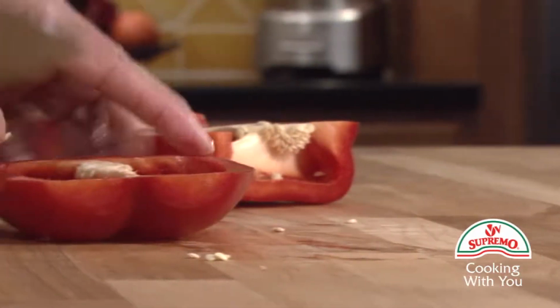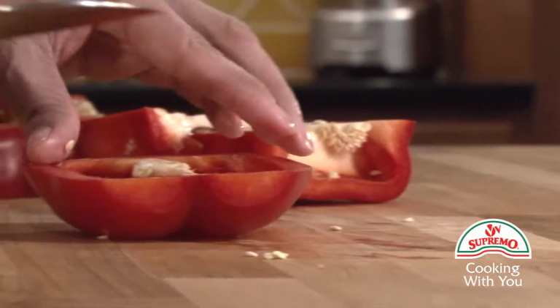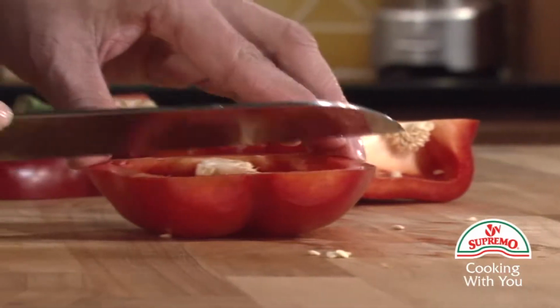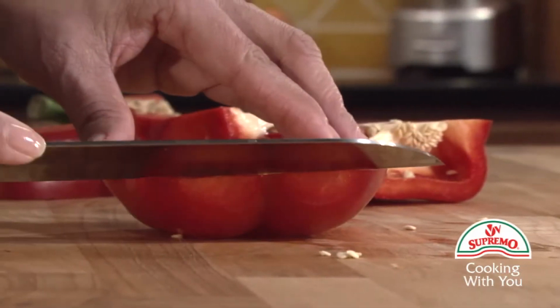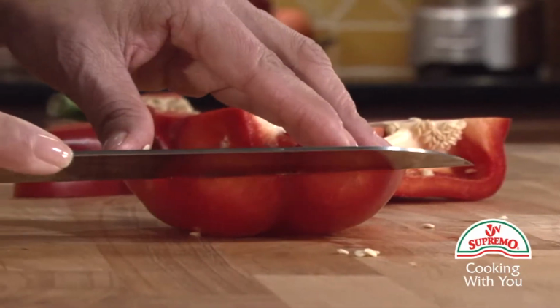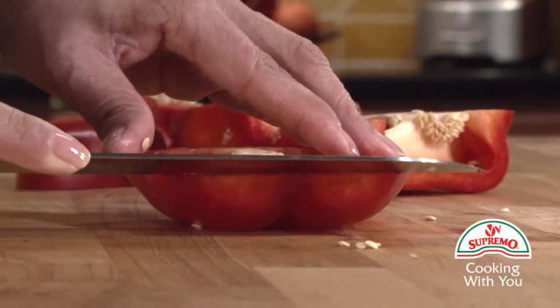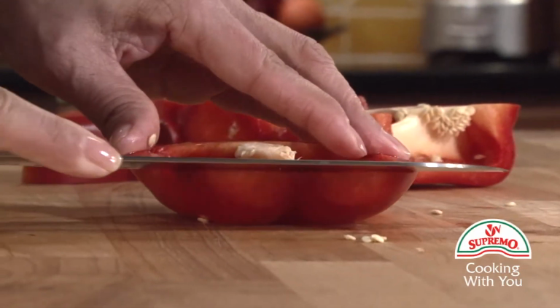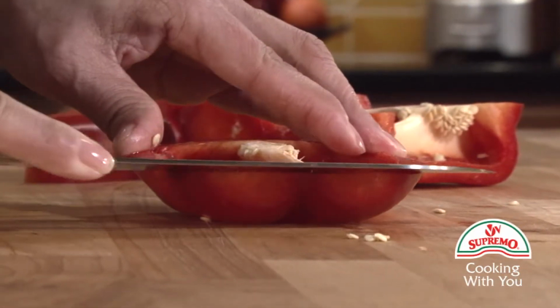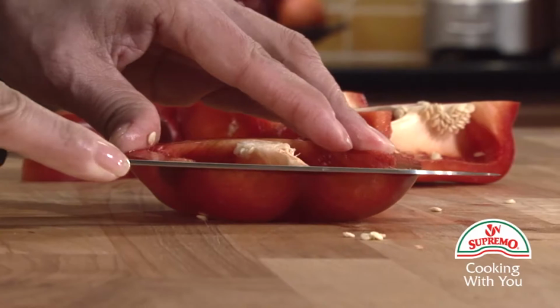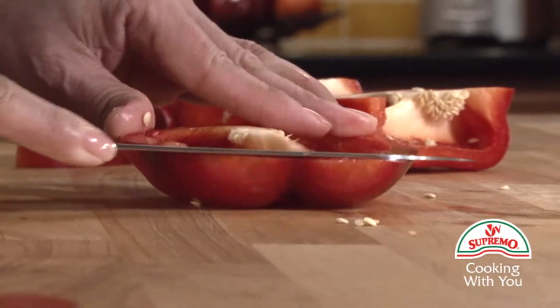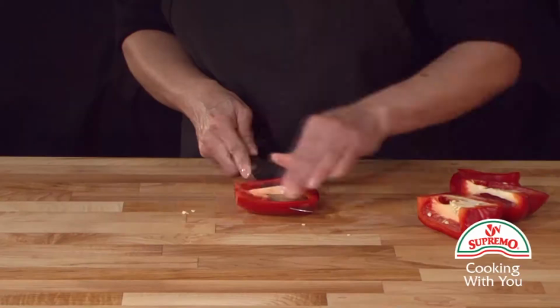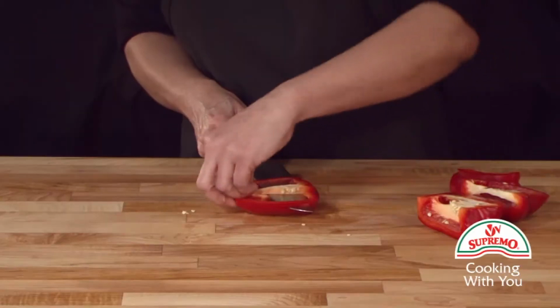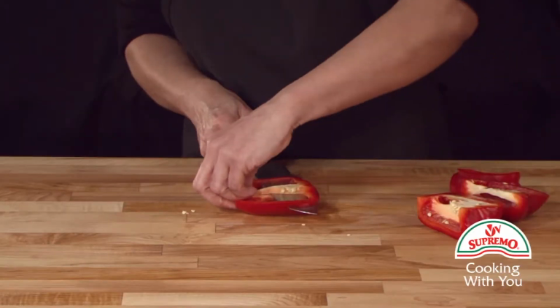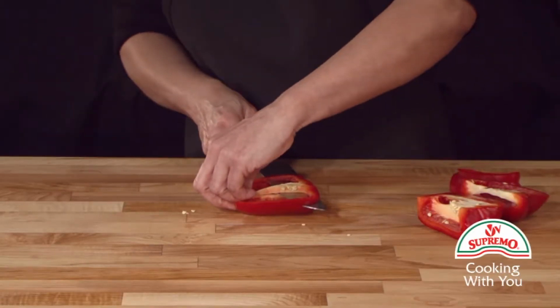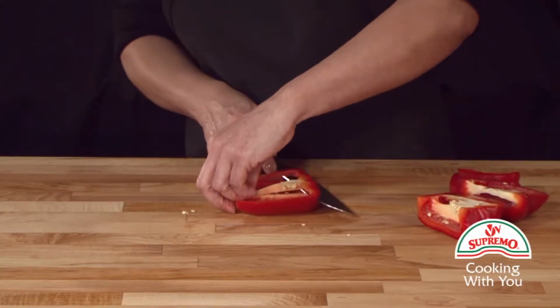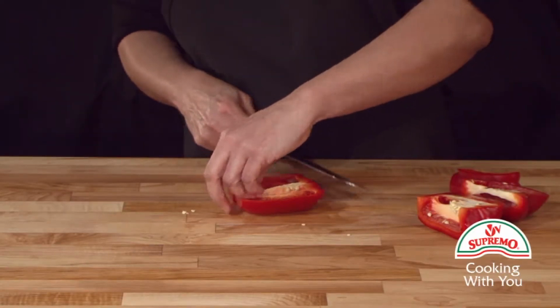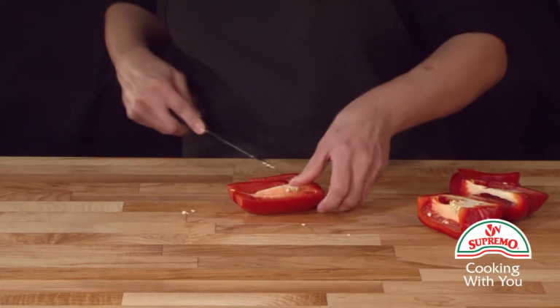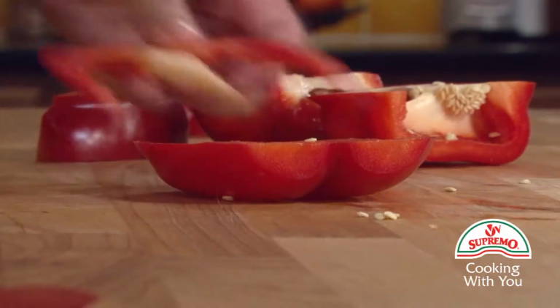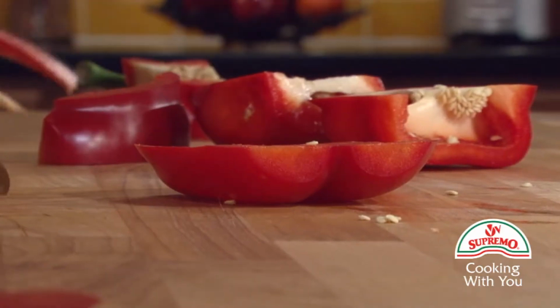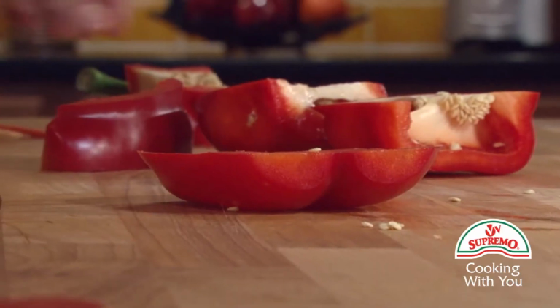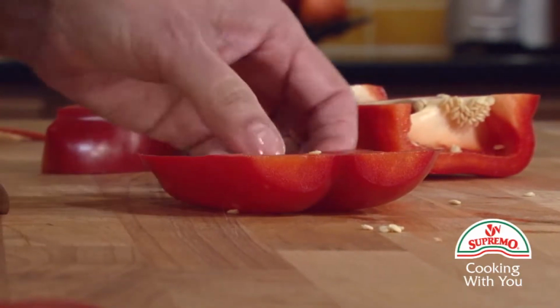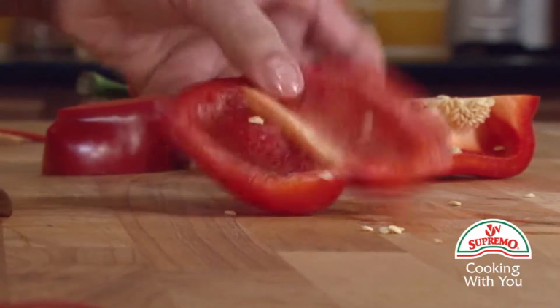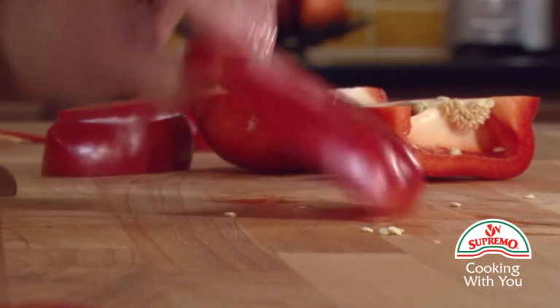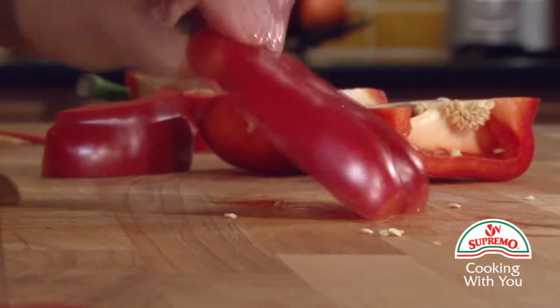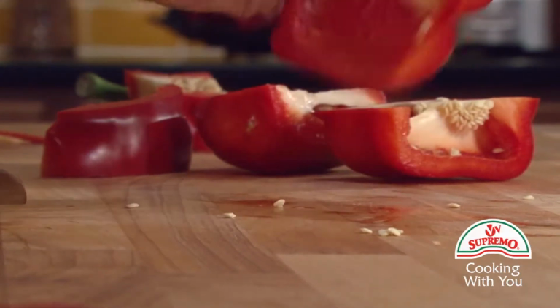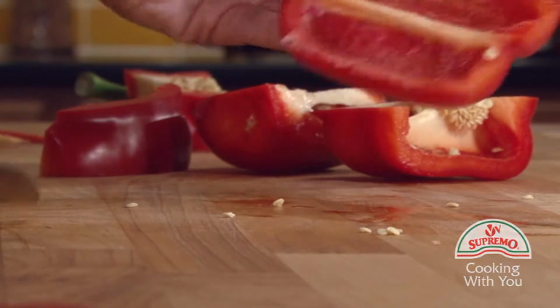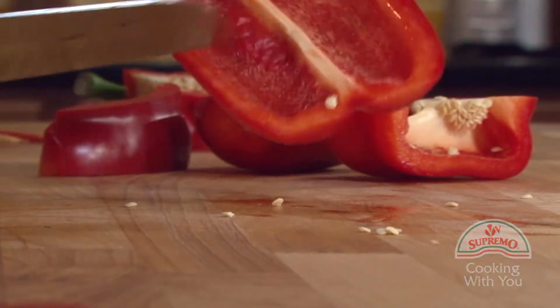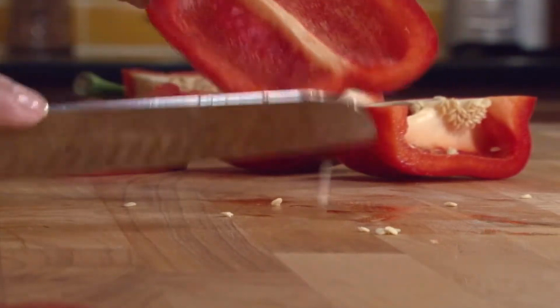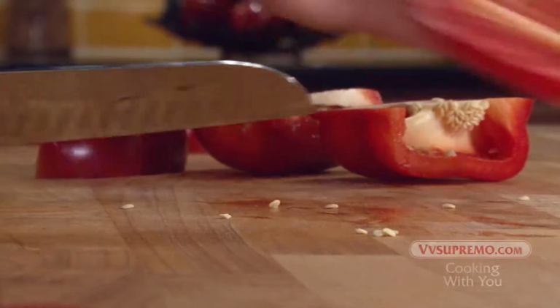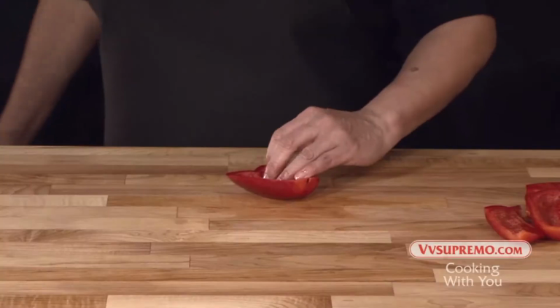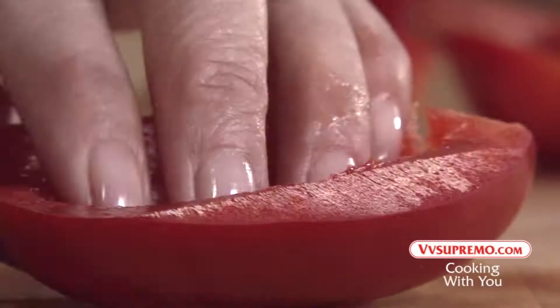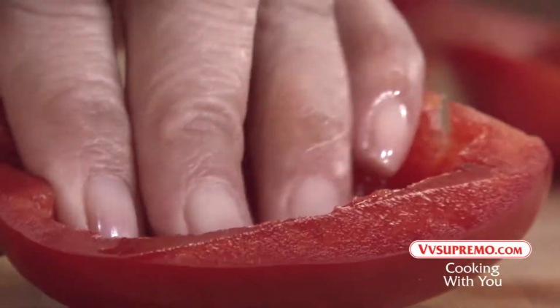Make a horizontal cut, removing the seeds and membrane from the slices. Now we can cut into strips.